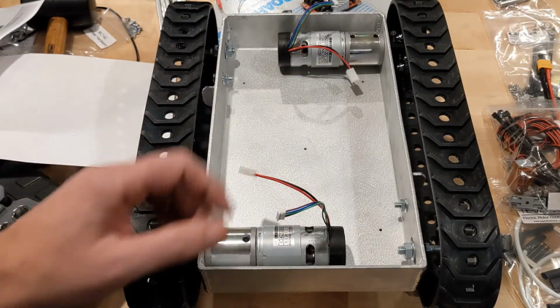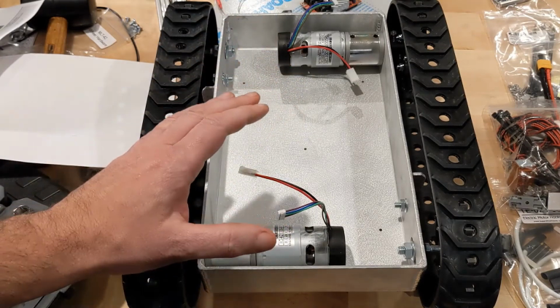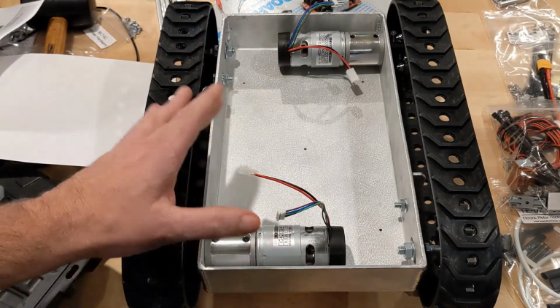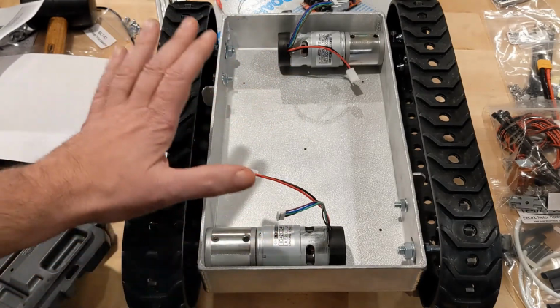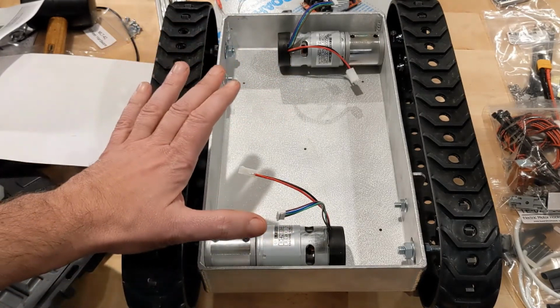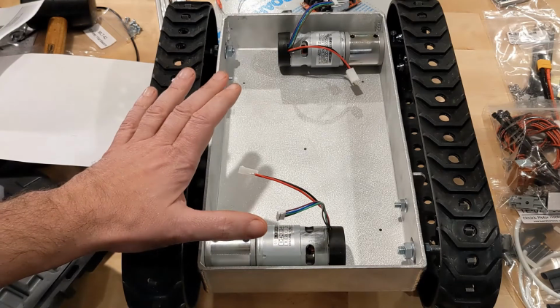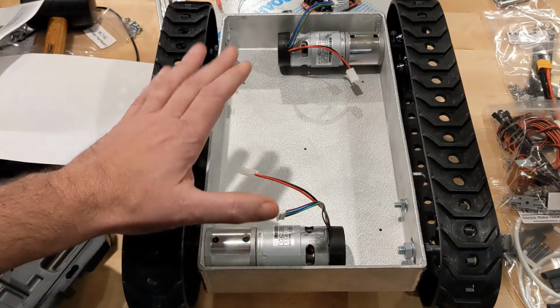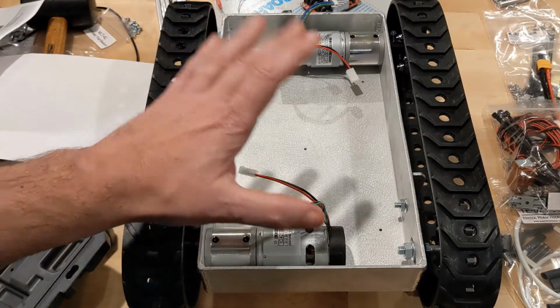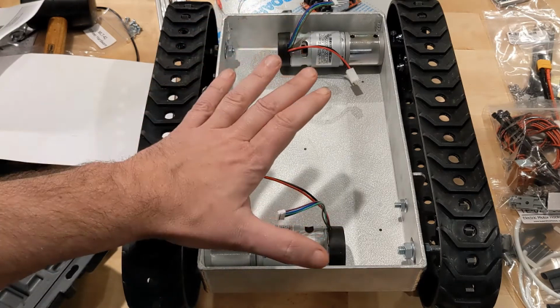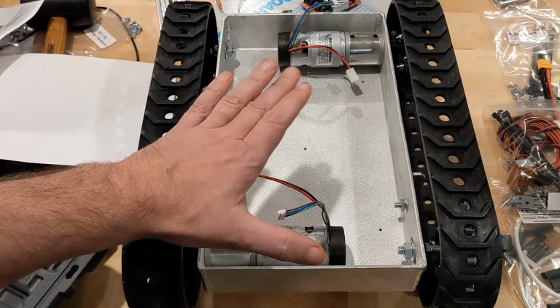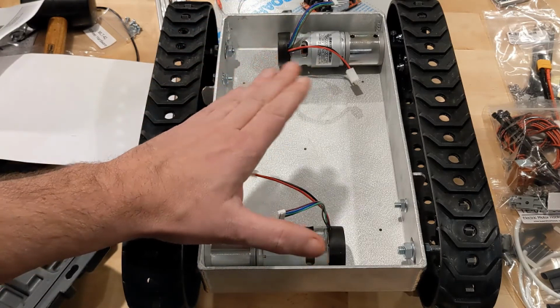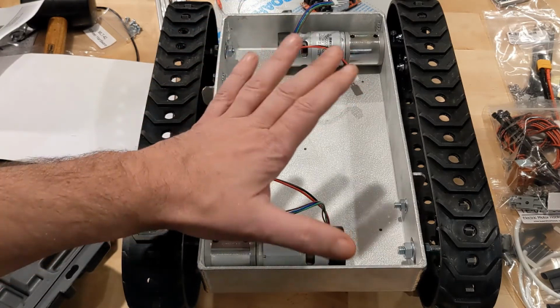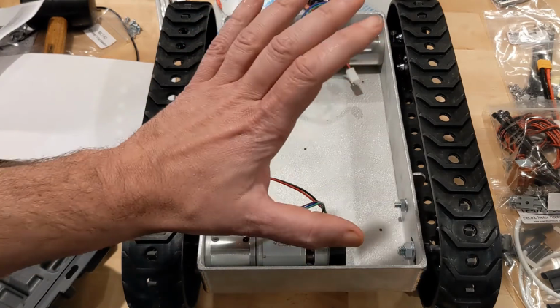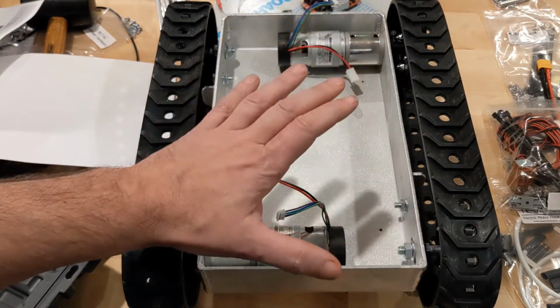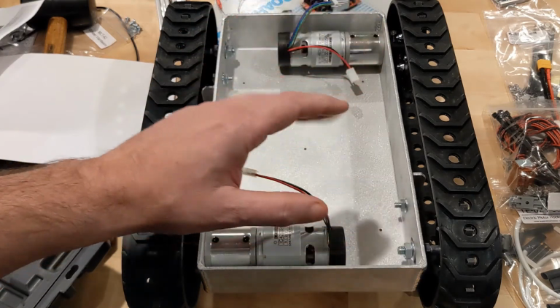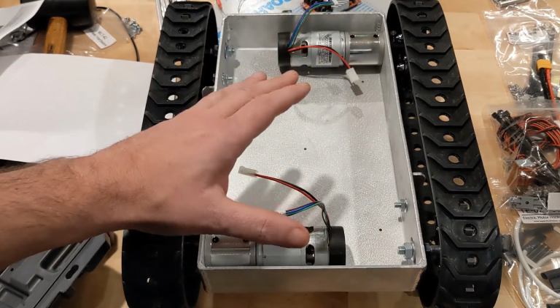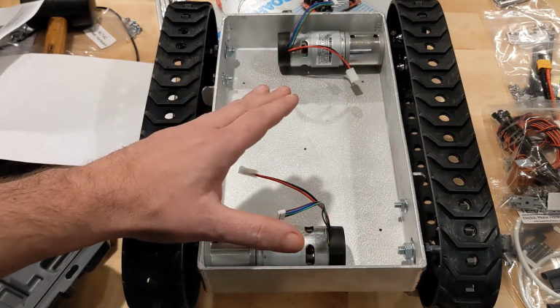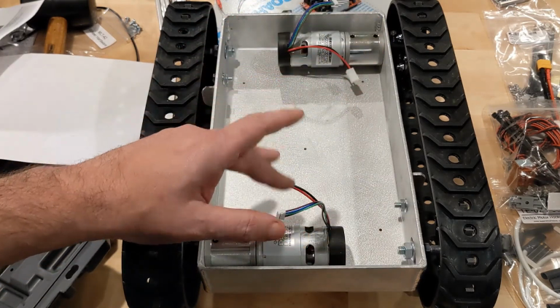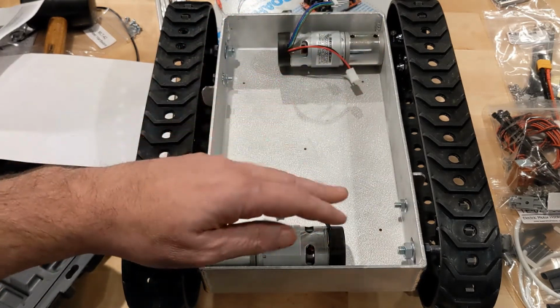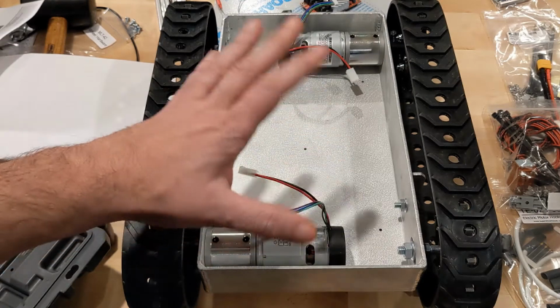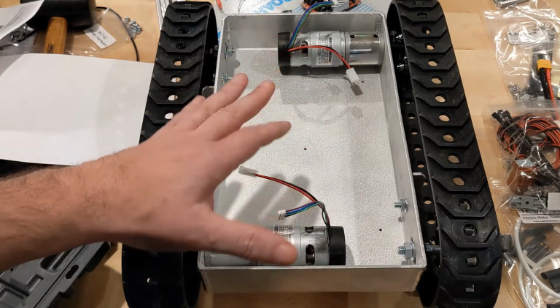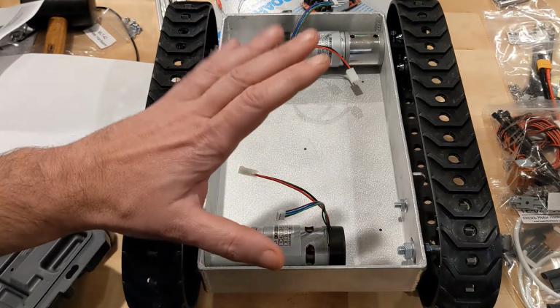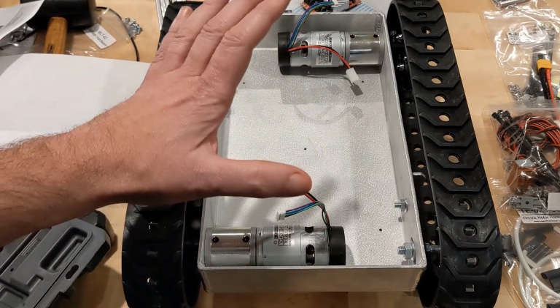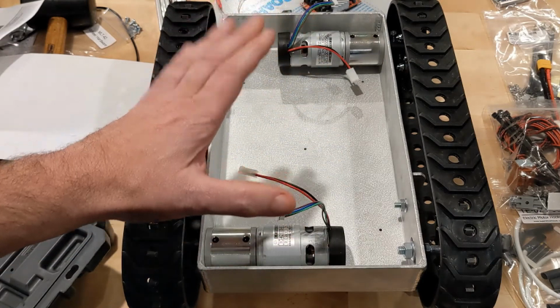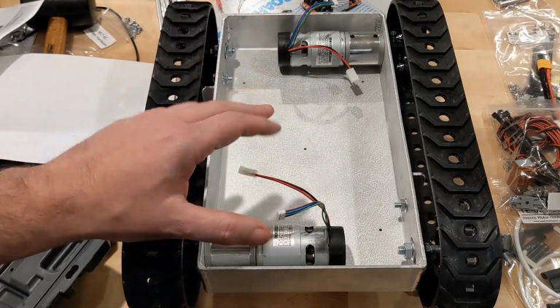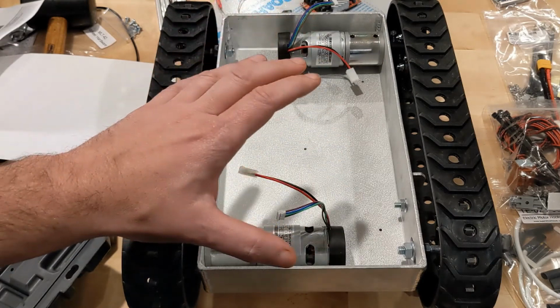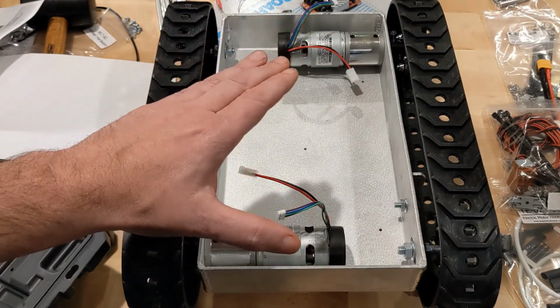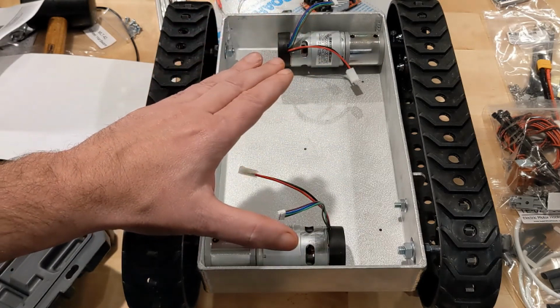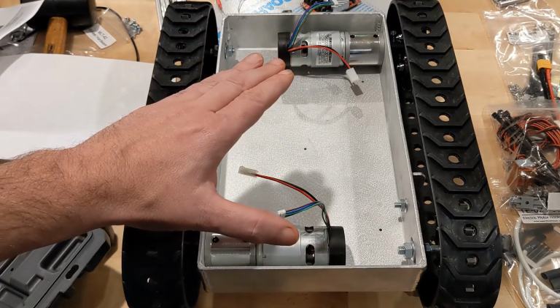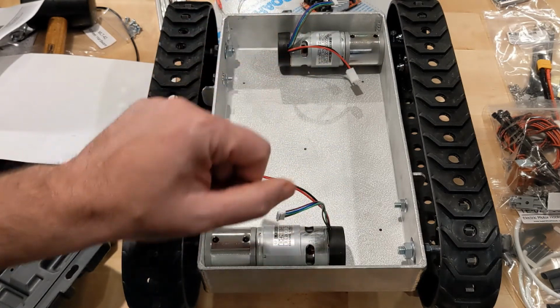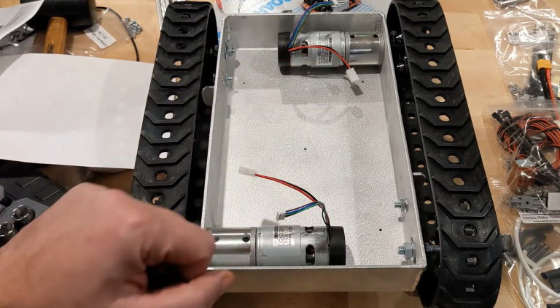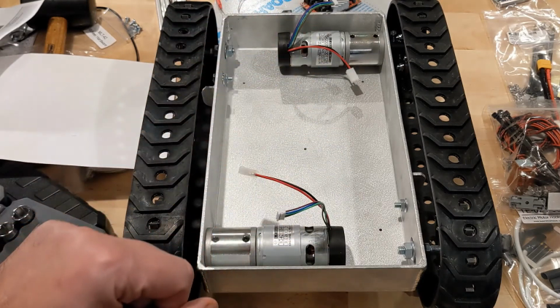So stick around — we're going to get this thing all together, get all the sub-assemblies routed and wired, add a bunch of sensors, add some logic, and things like that. Hopefully it'll be a lot of fun. Thanks for watching!